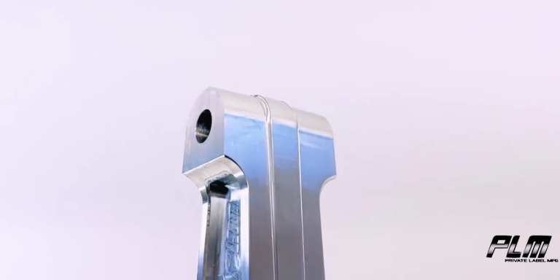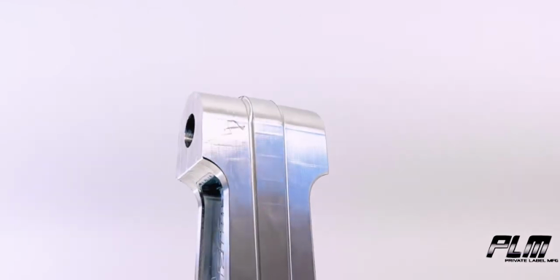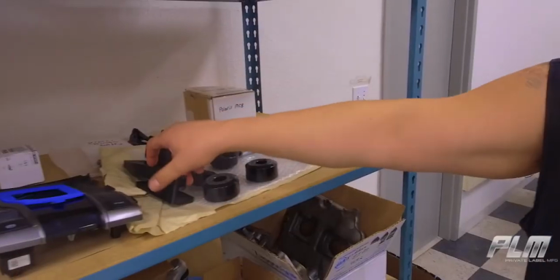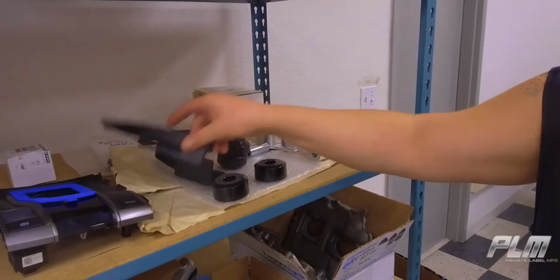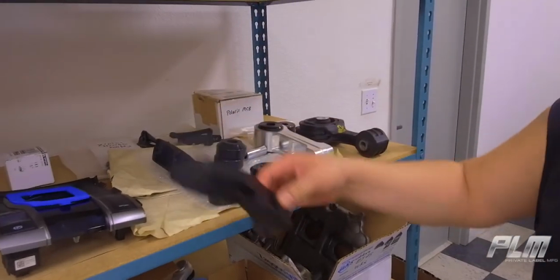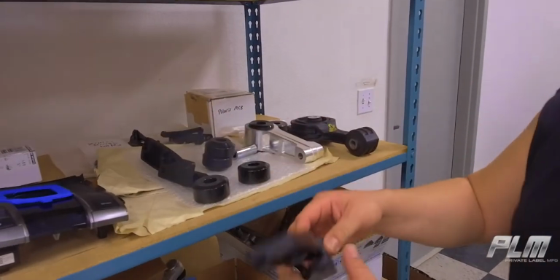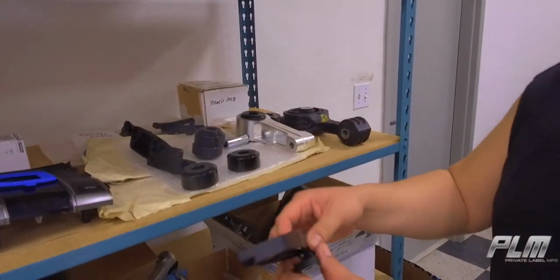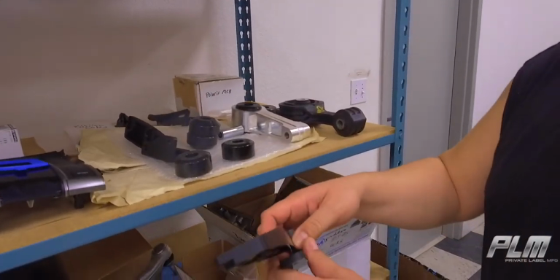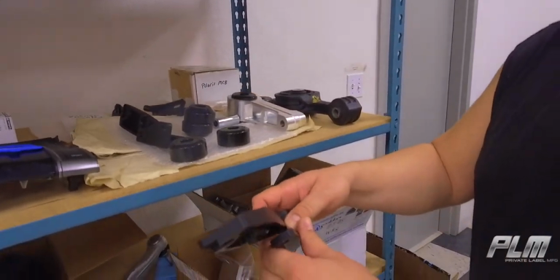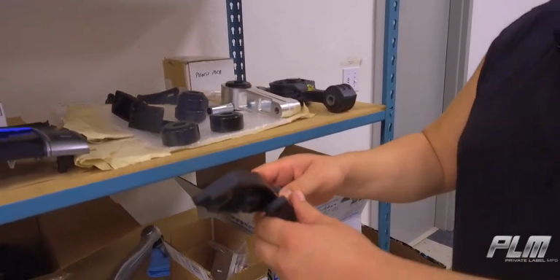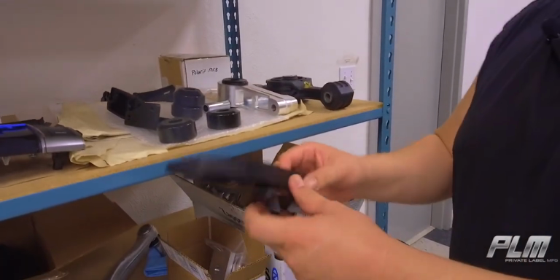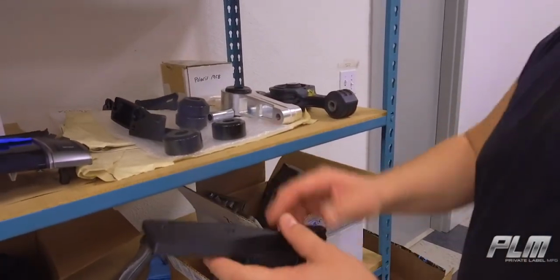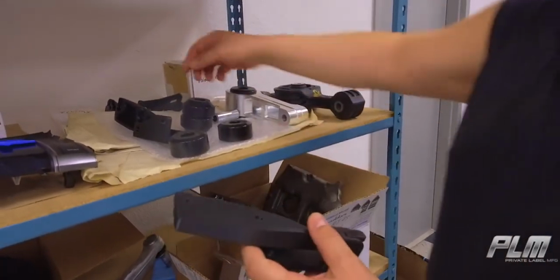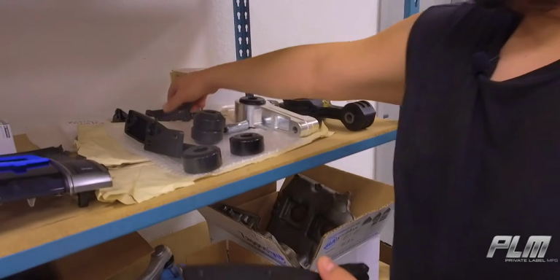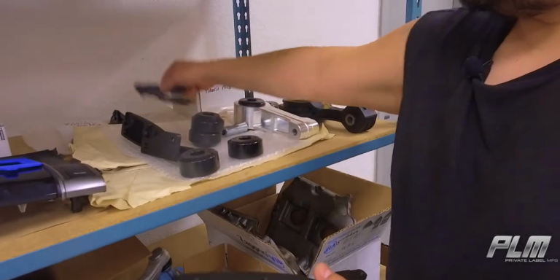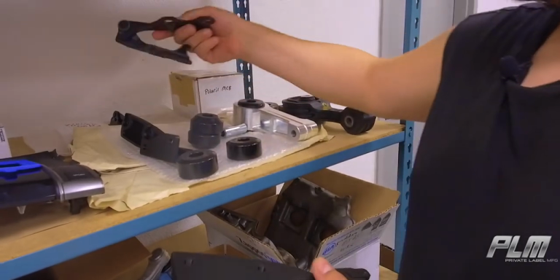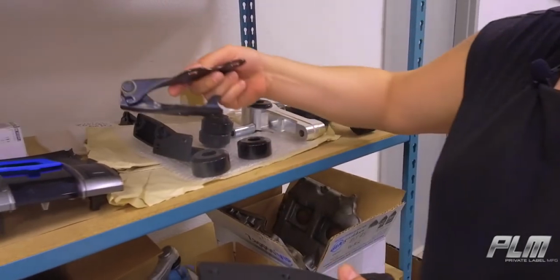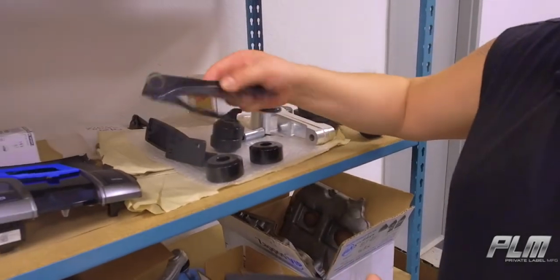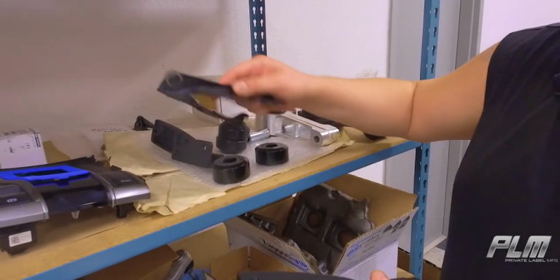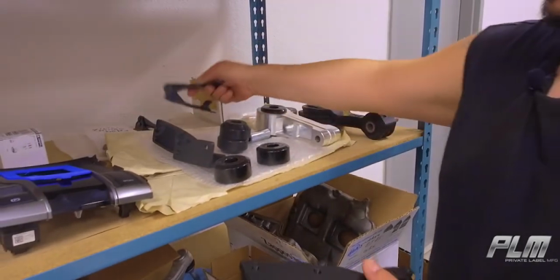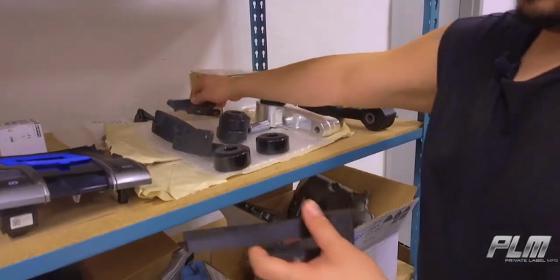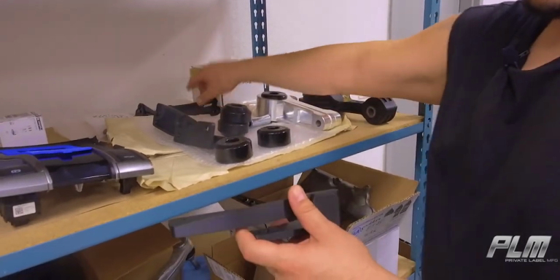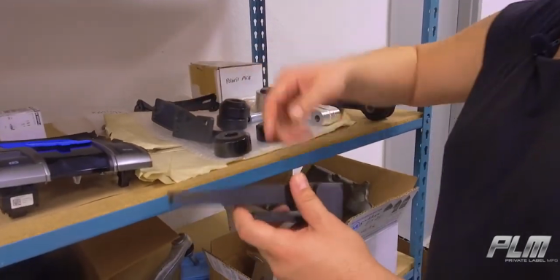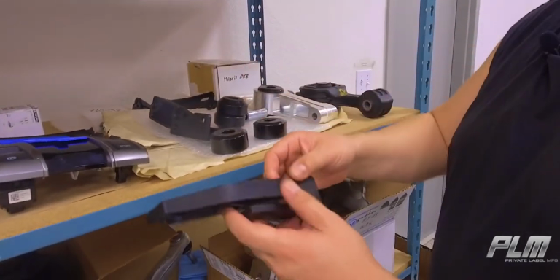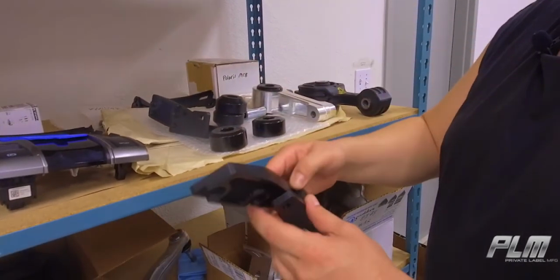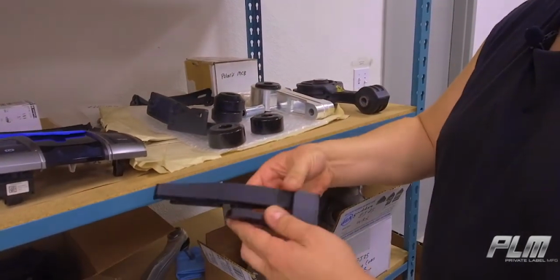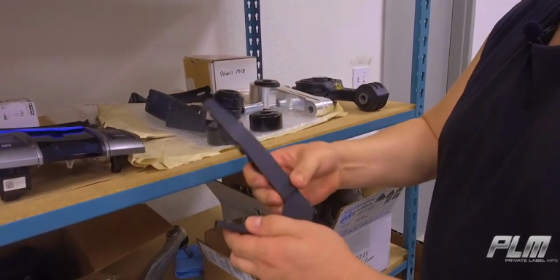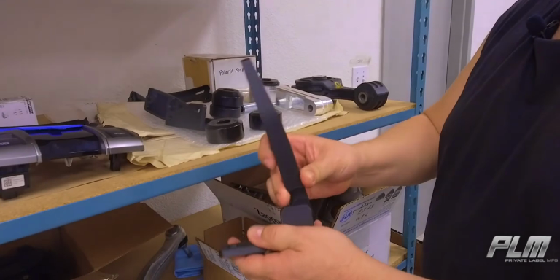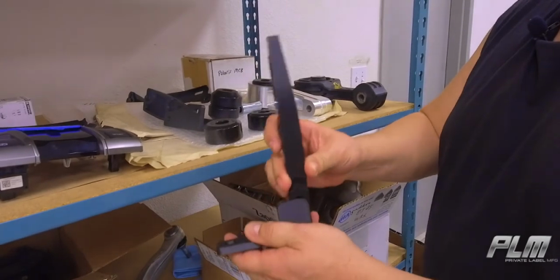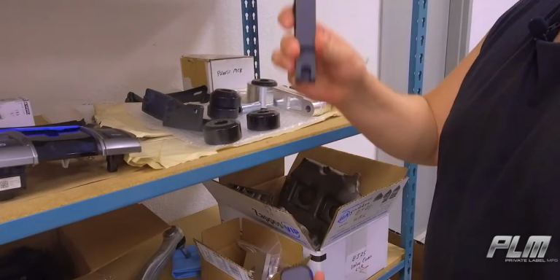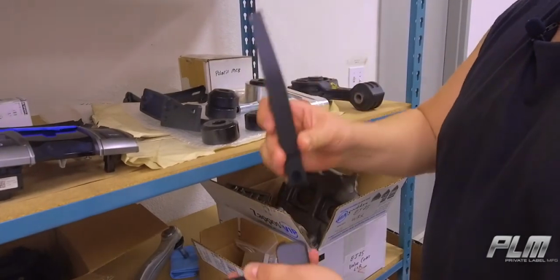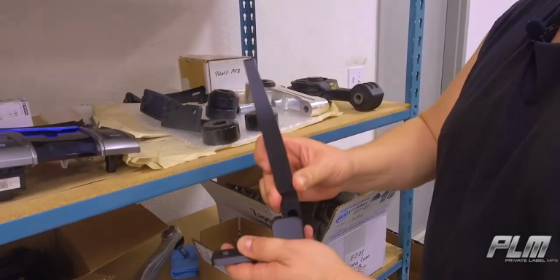Here we have some quick-release hinges we 3D printed and designed. We scan the original factory hinges and redesign them to input a quick-release function so that hoods could be taken off easier.